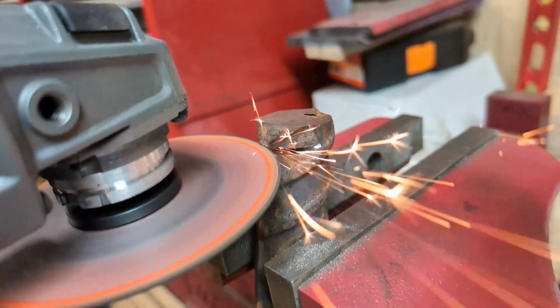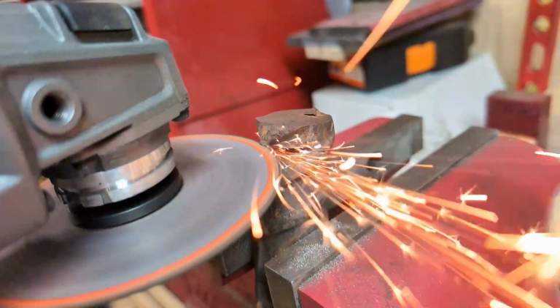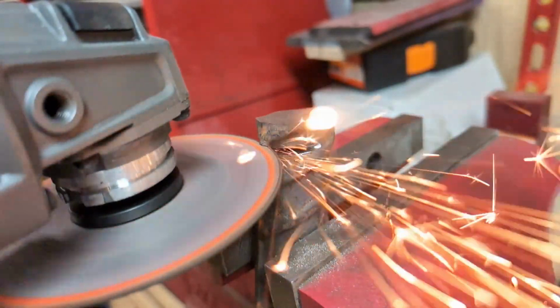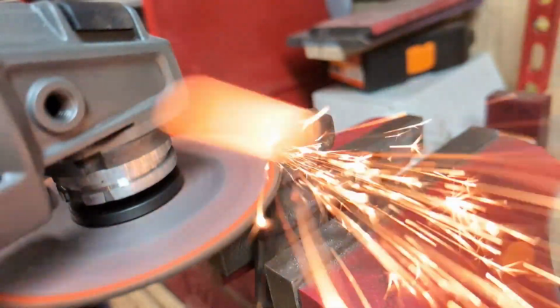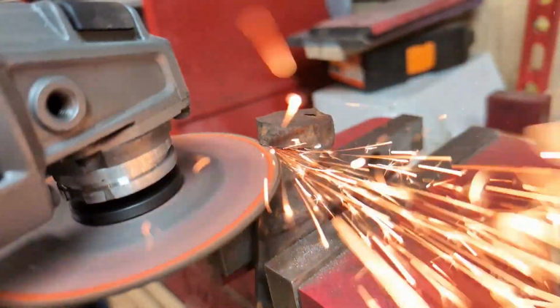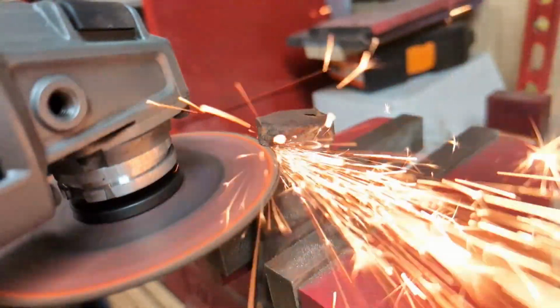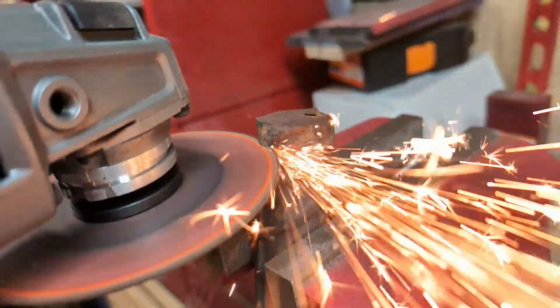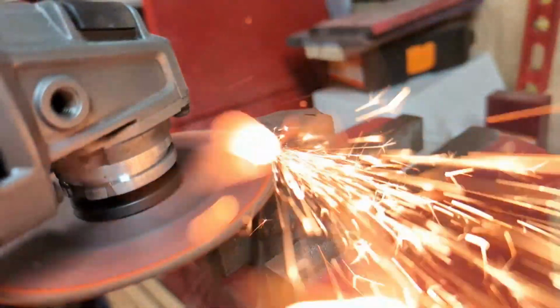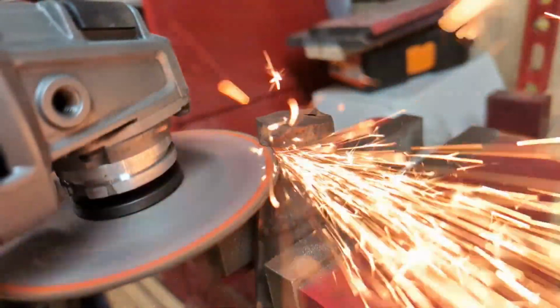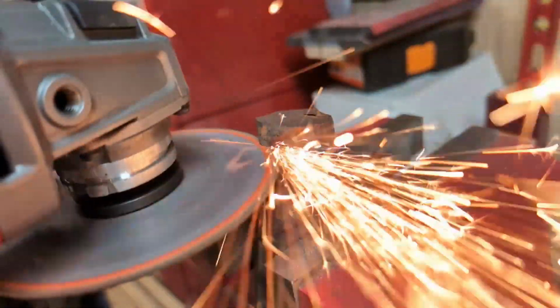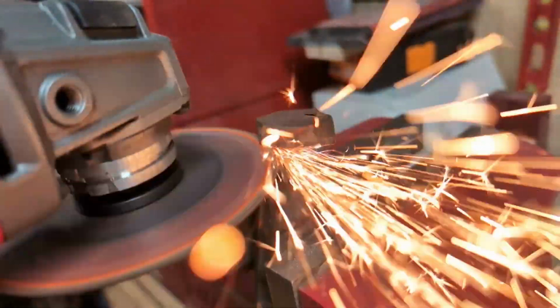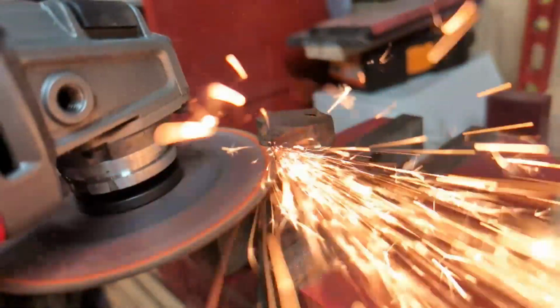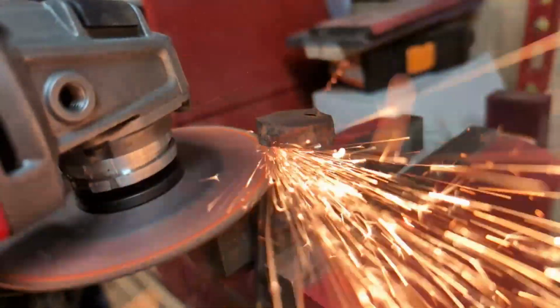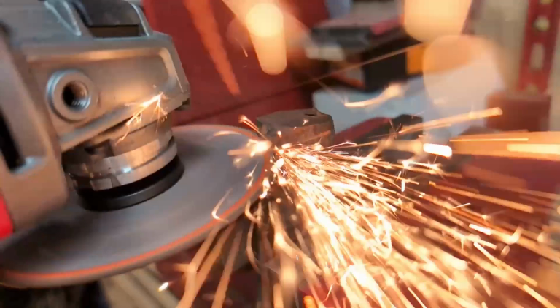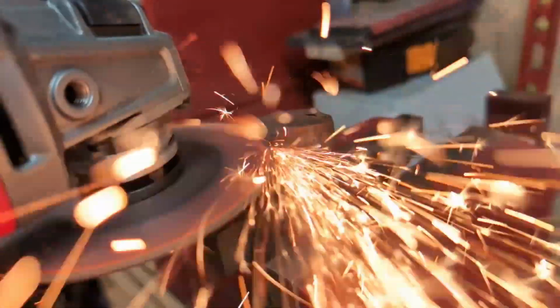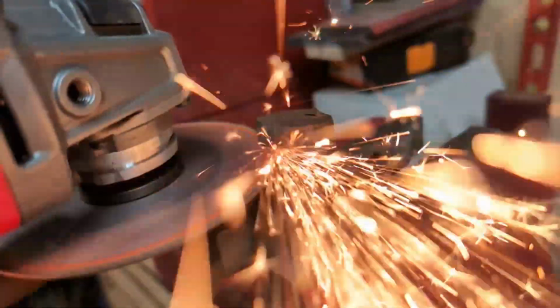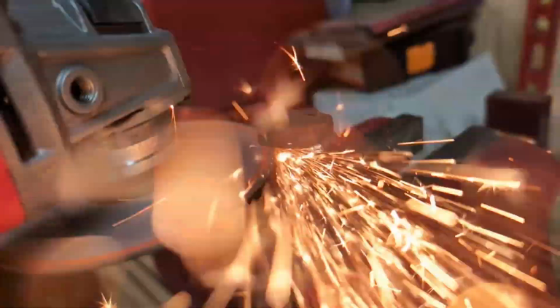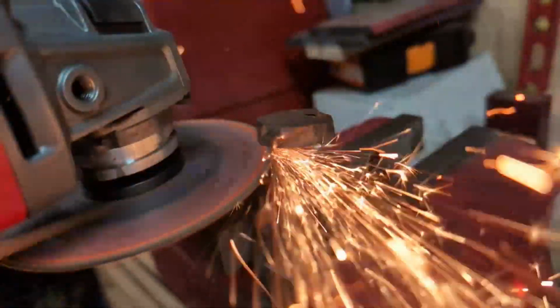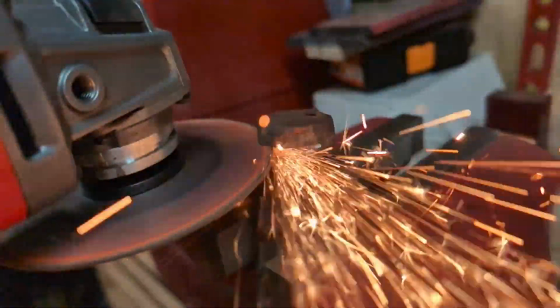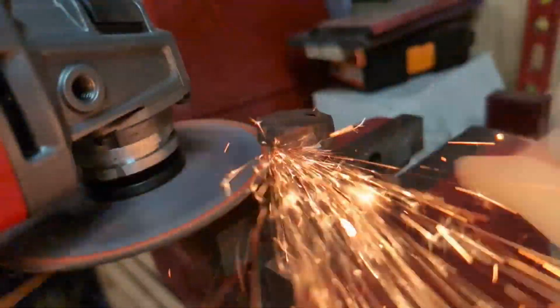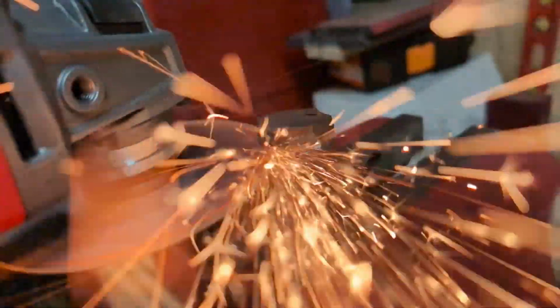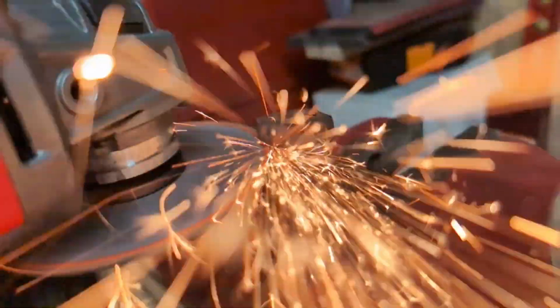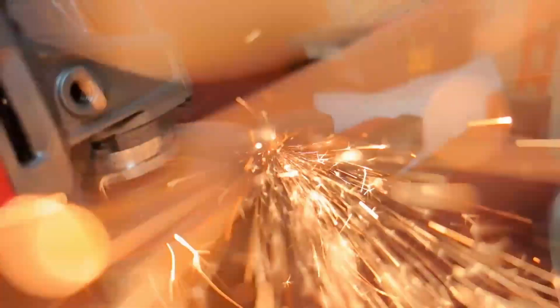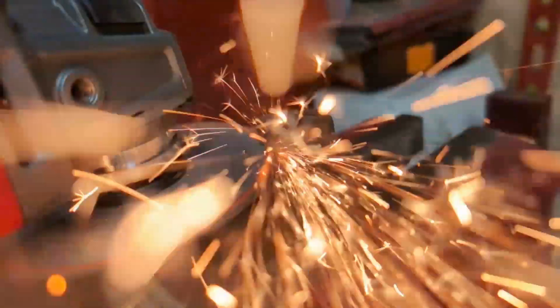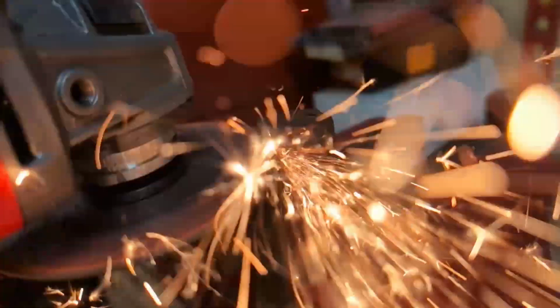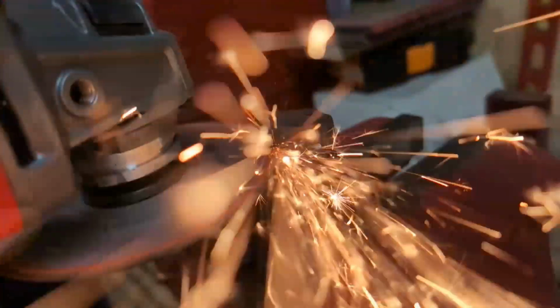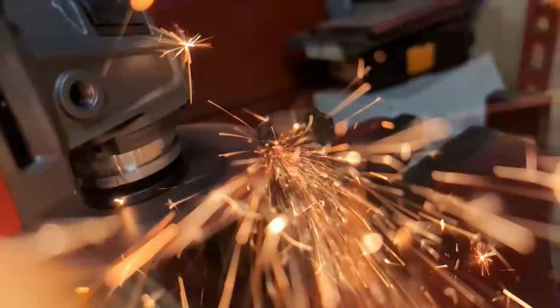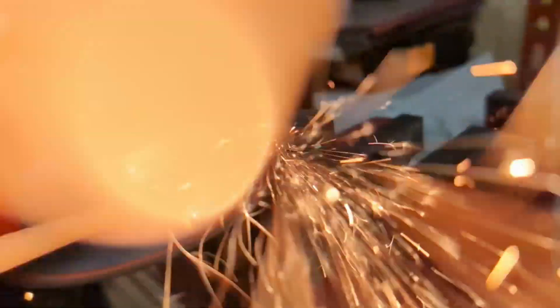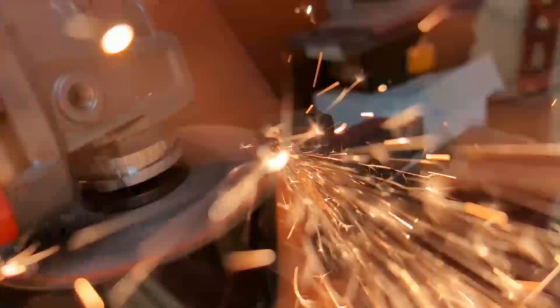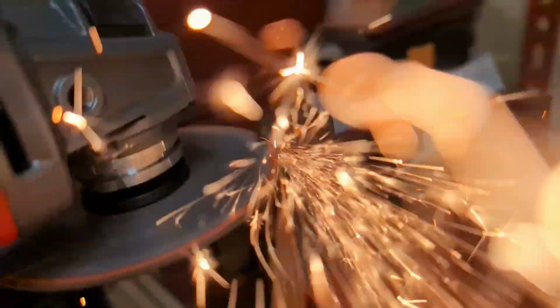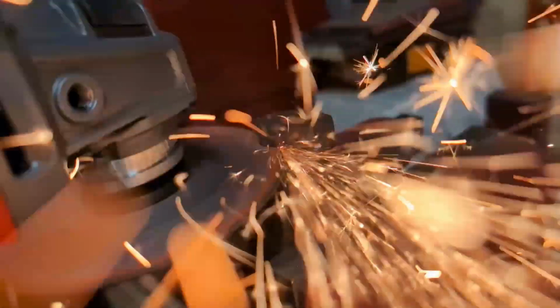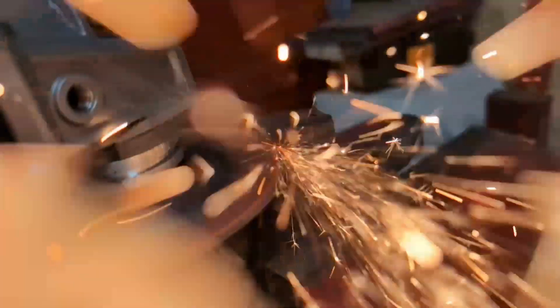Hello and welcome back to my shop. I've got a few pieces of this really big rebar — it's over an inch thick. I've been thinking about making some tools from this, but I want to check it to make sure that it's a good quality steel.